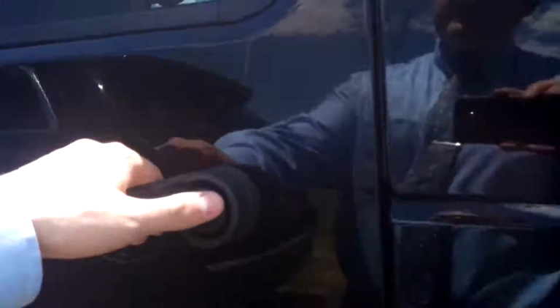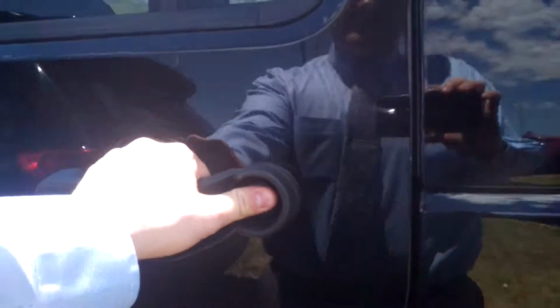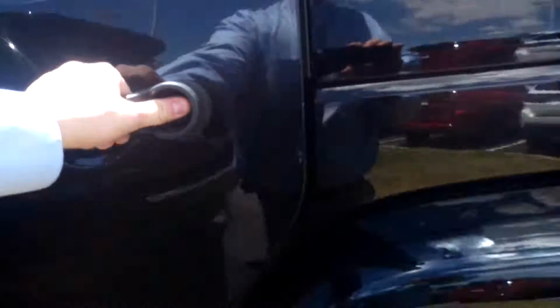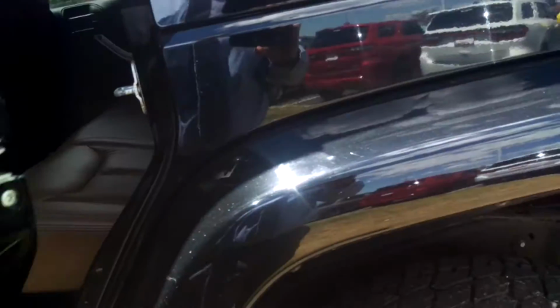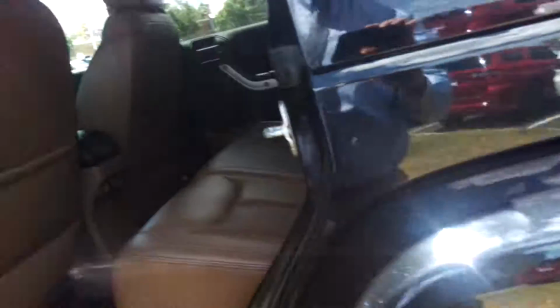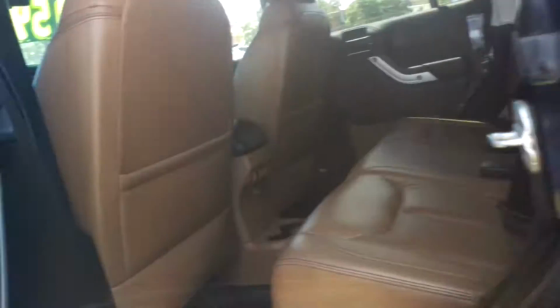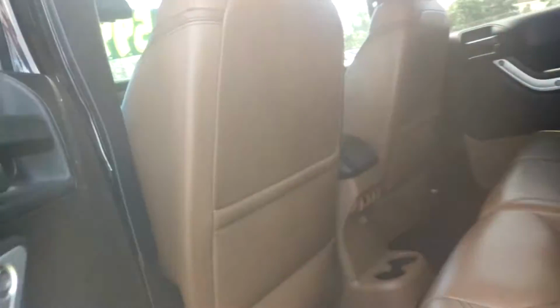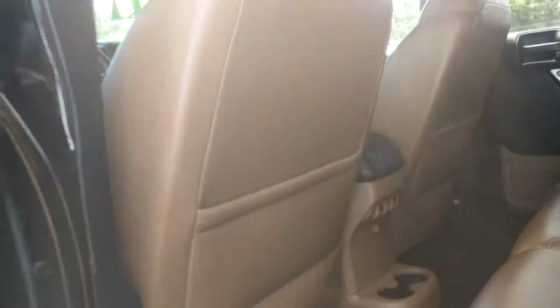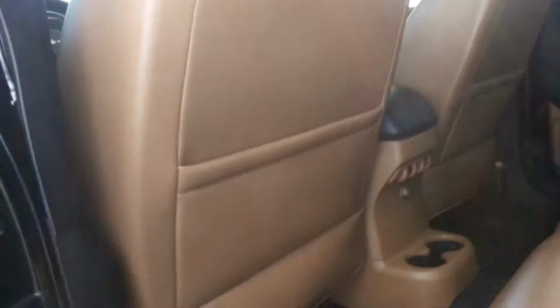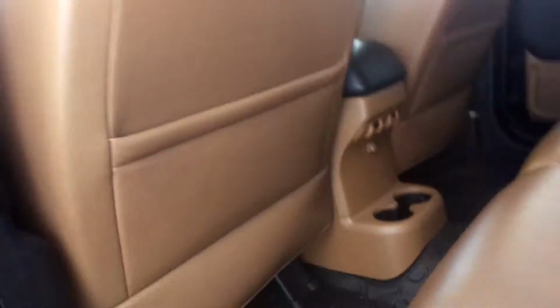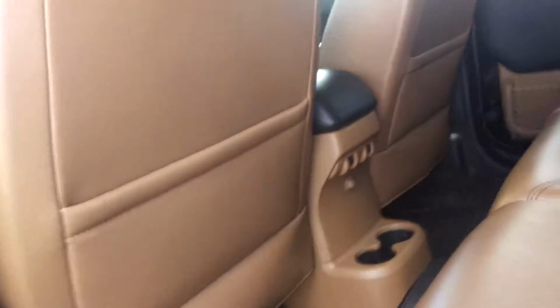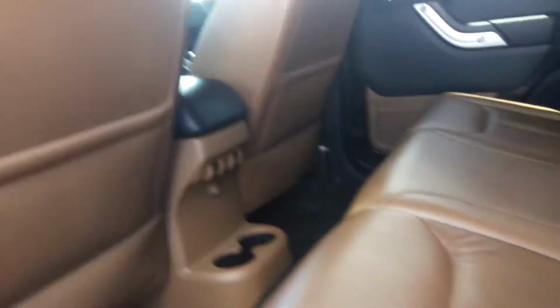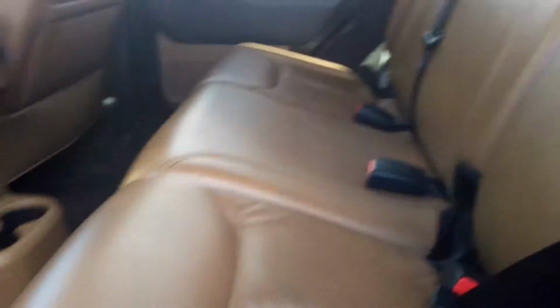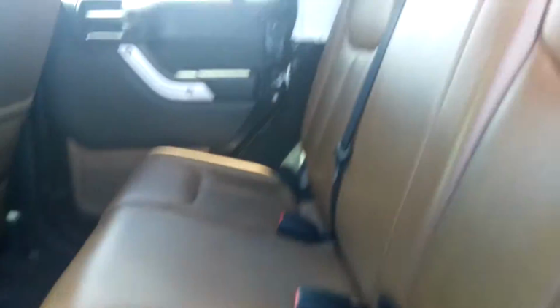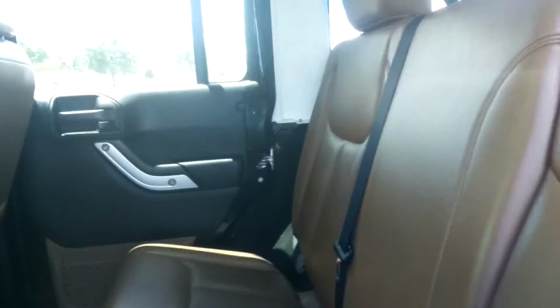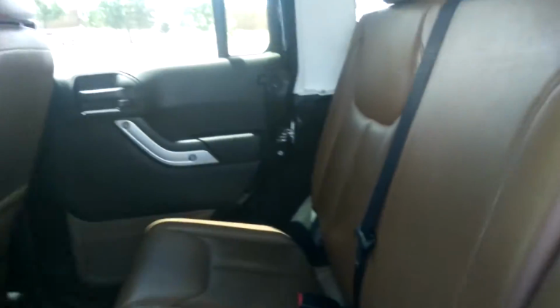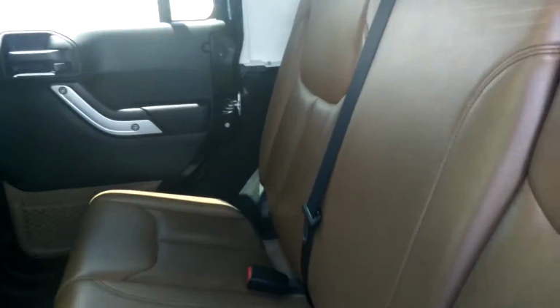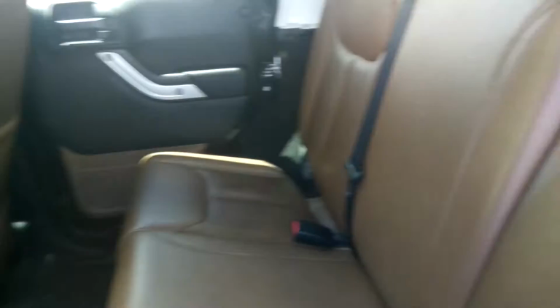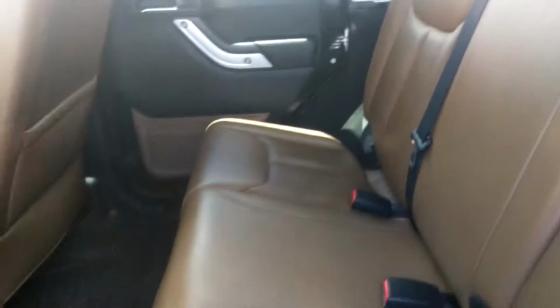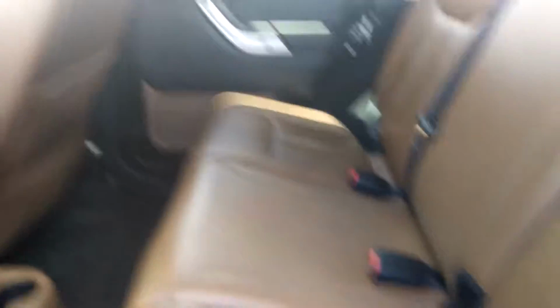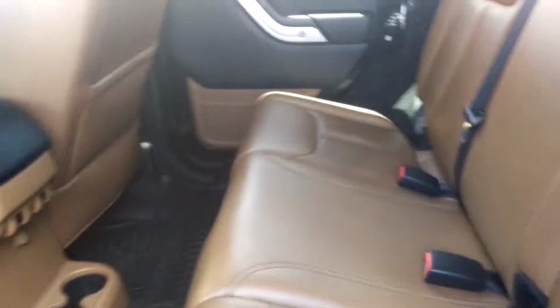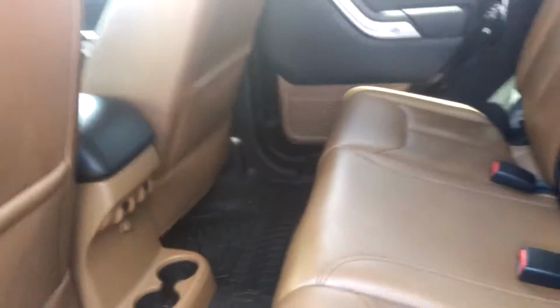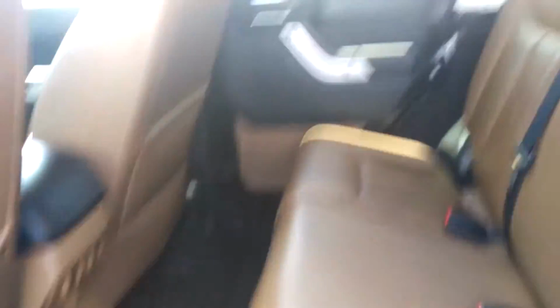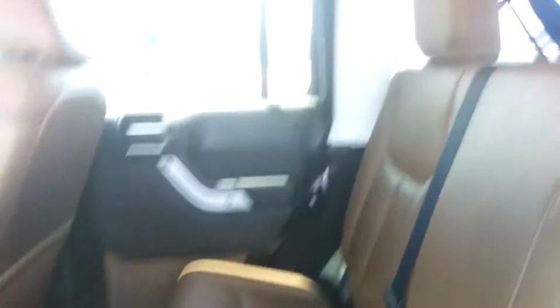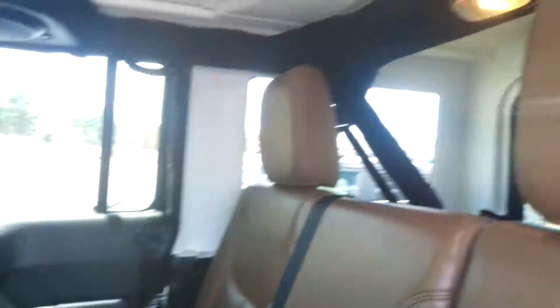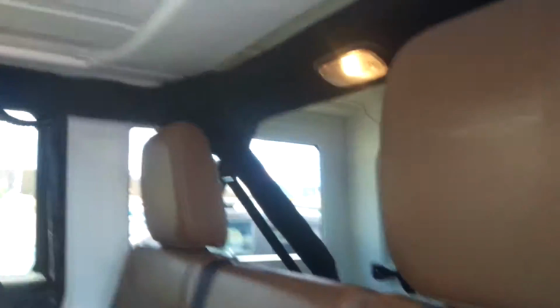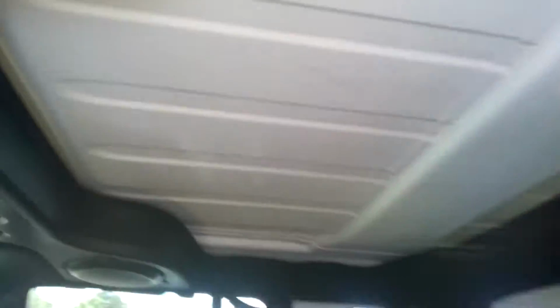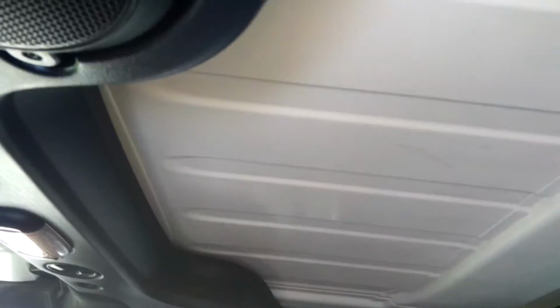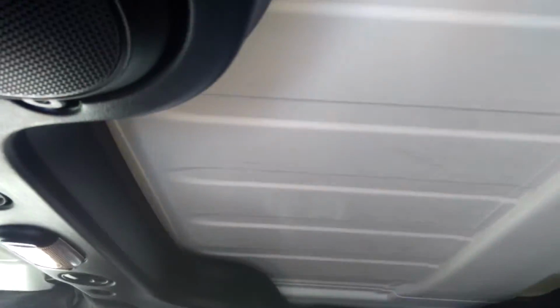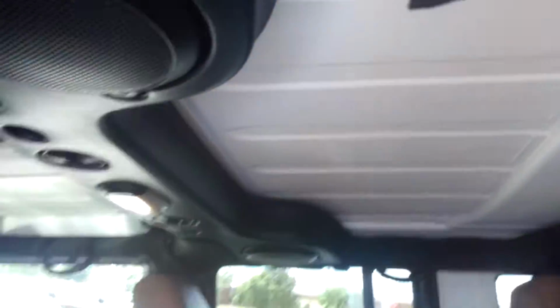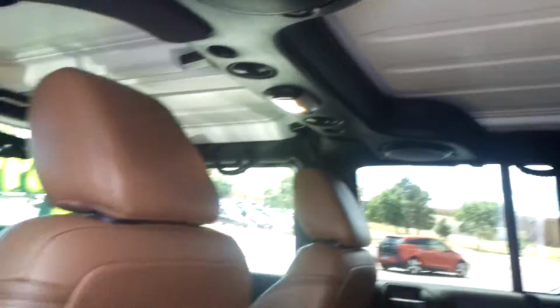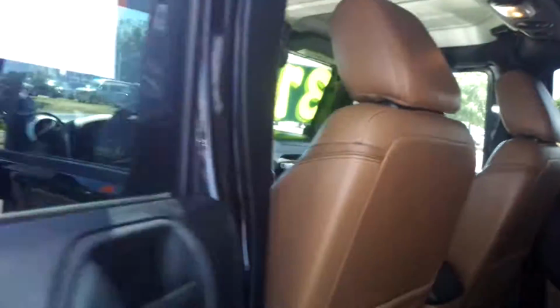Just going to check out the rear. It has the brown leather — a very, very sharp look with the black. There's also a removable top.